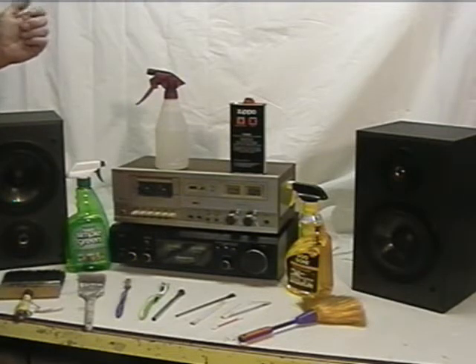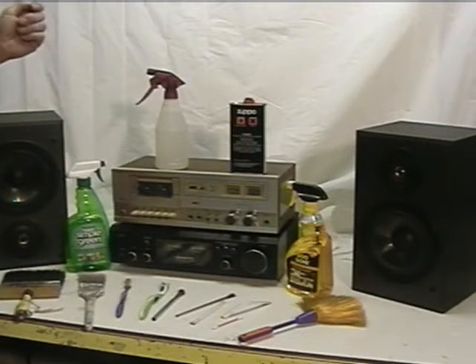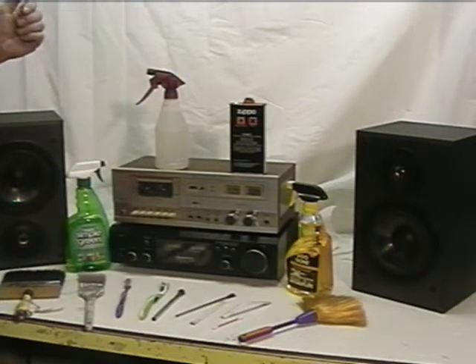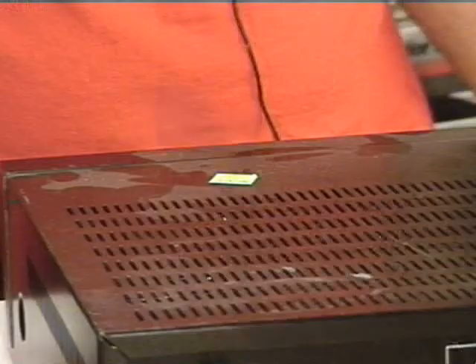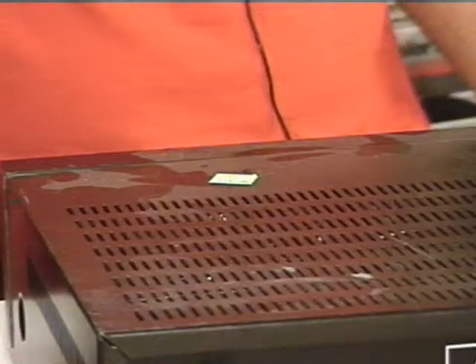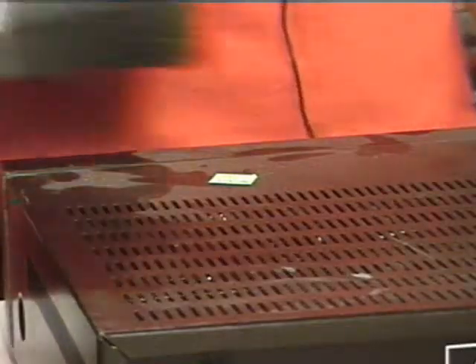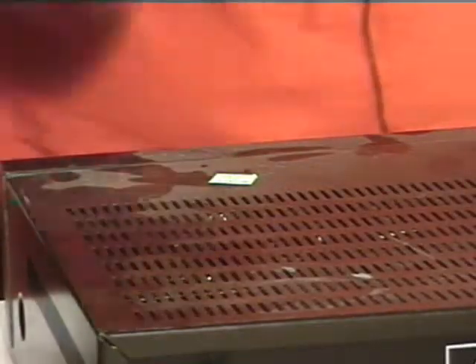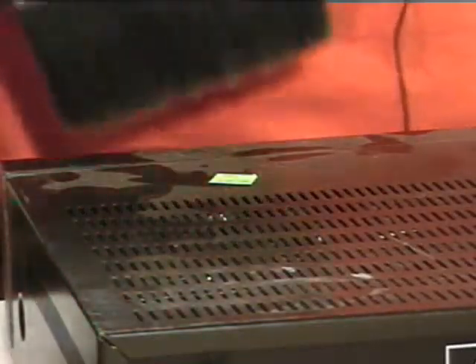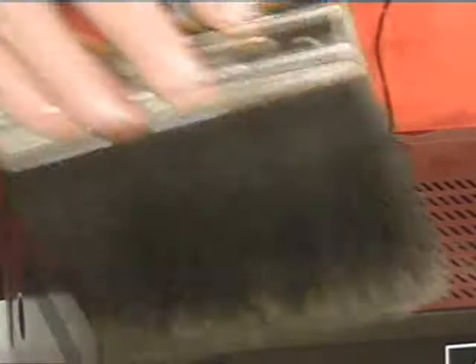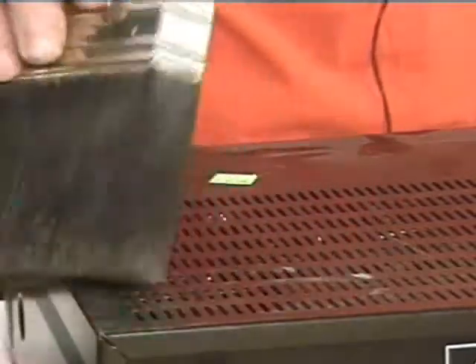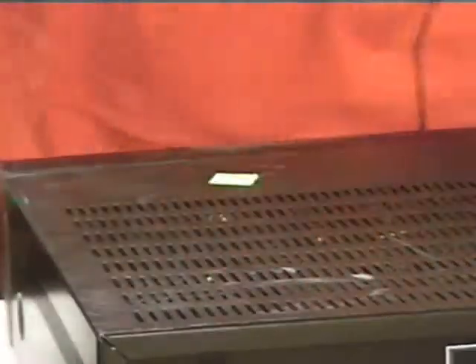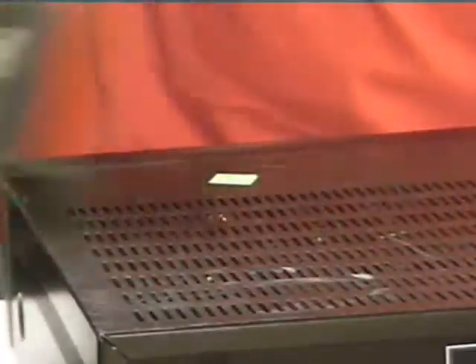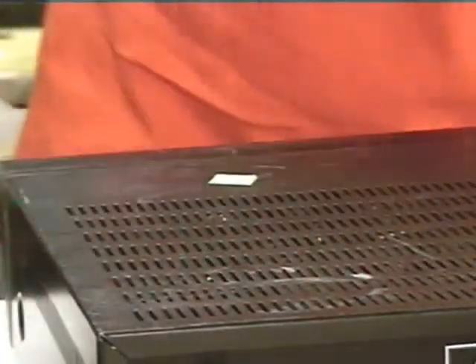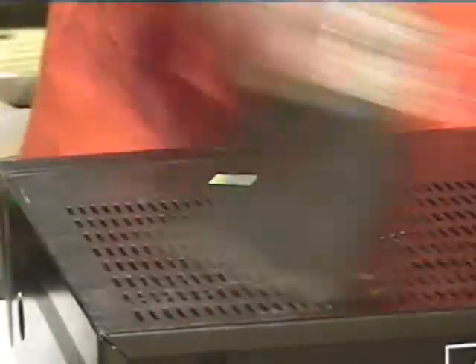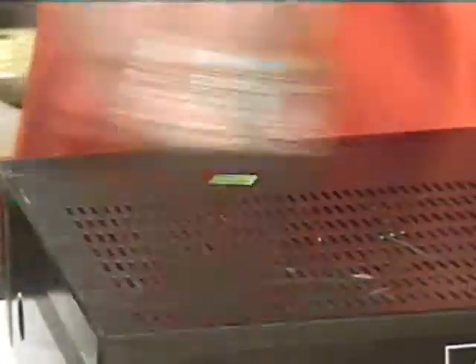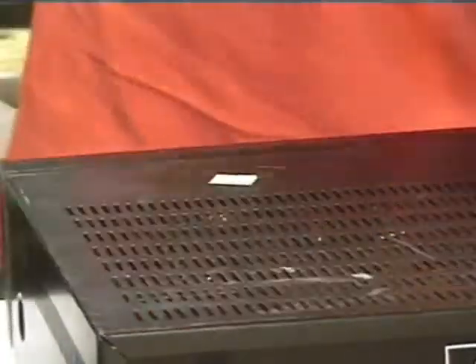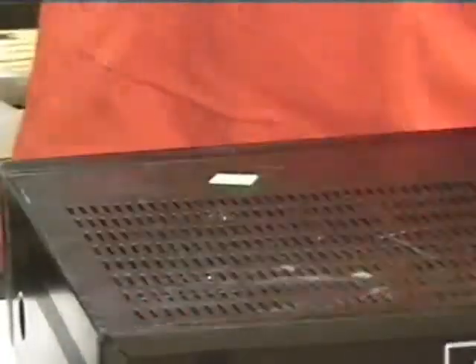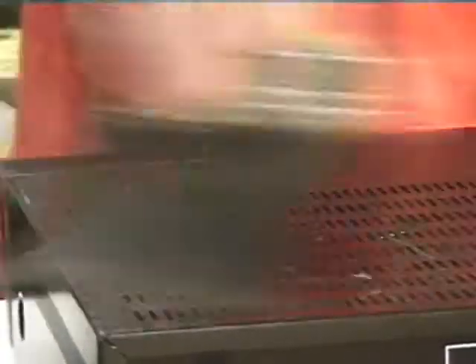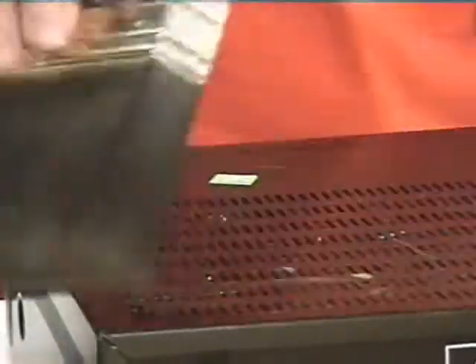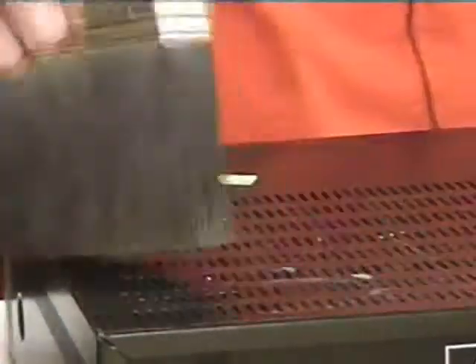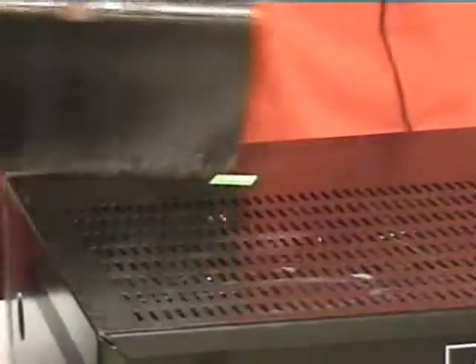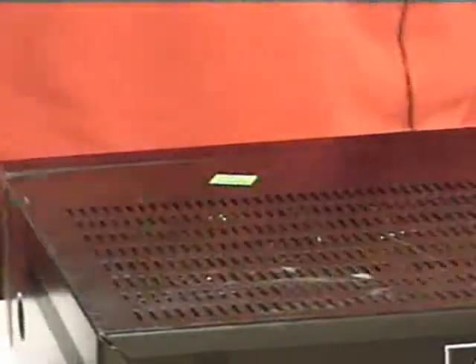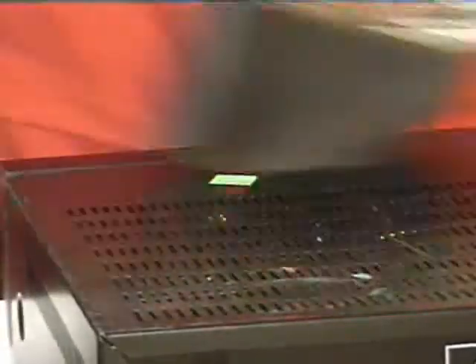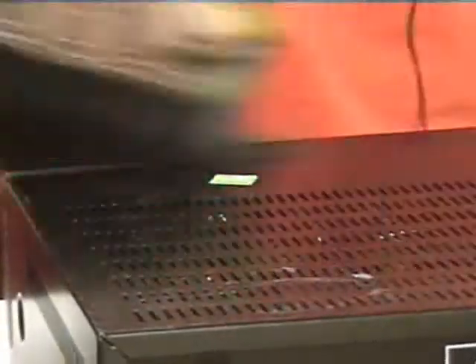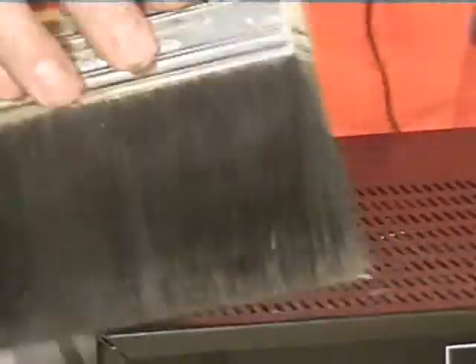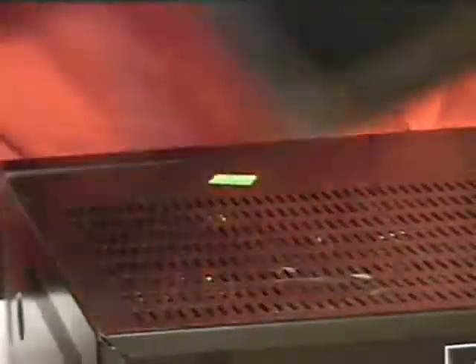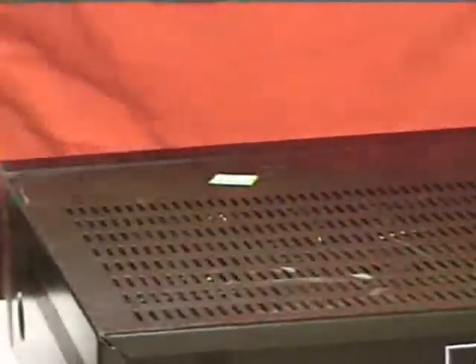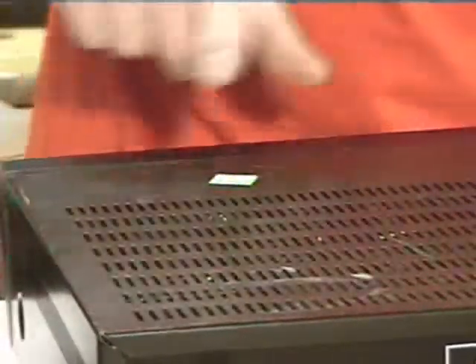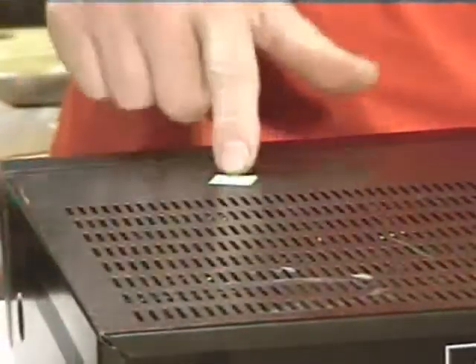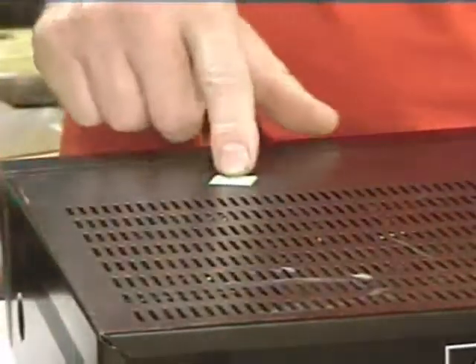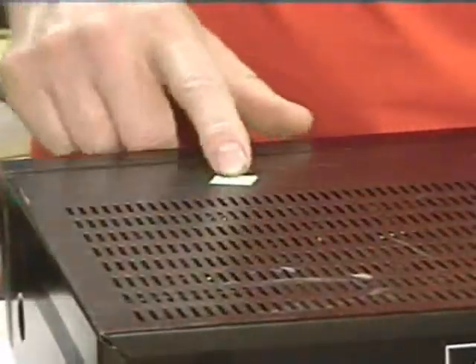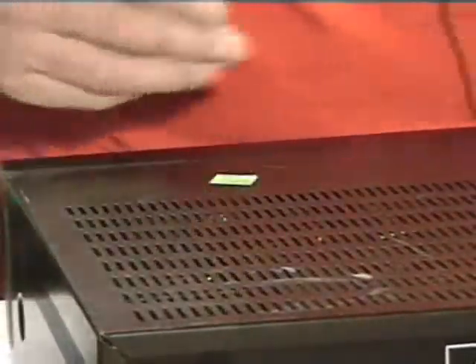Let's get started with some examples. Back to the brush — just a simple, nice soft paintbrush, the best duster around. Now we're going to get this sticker off.